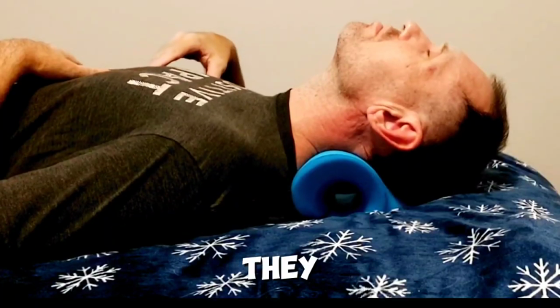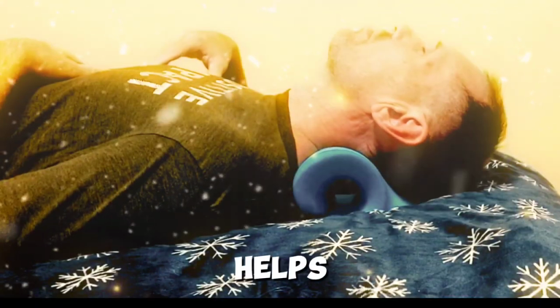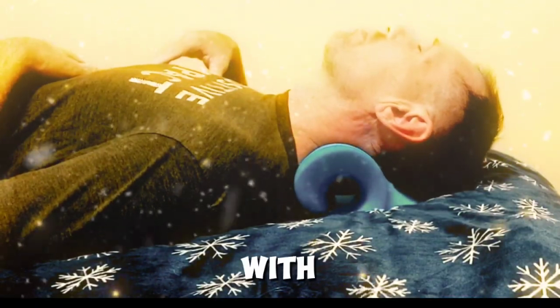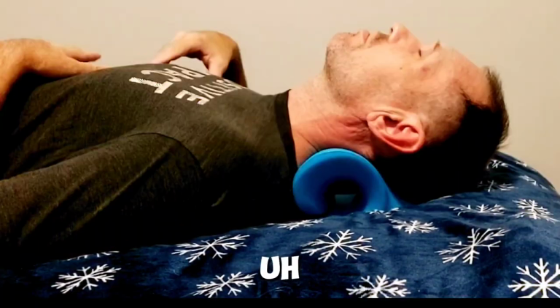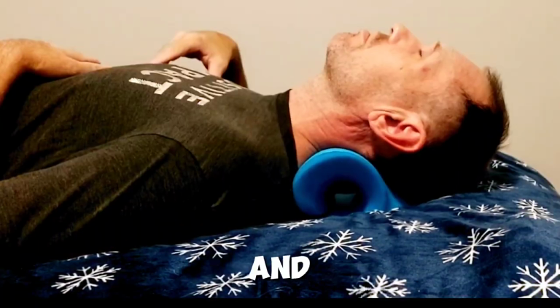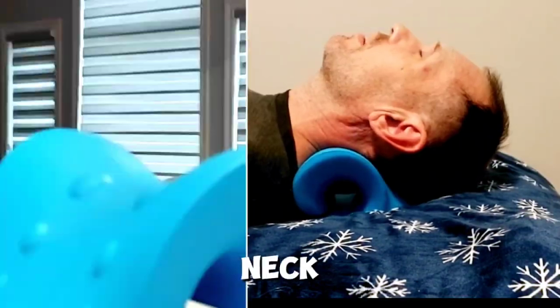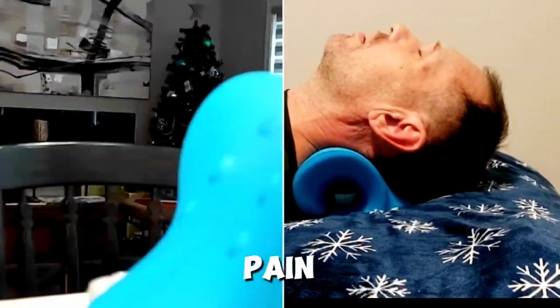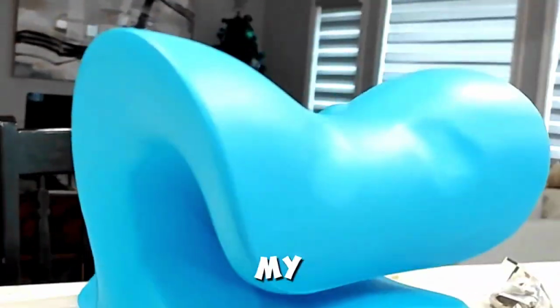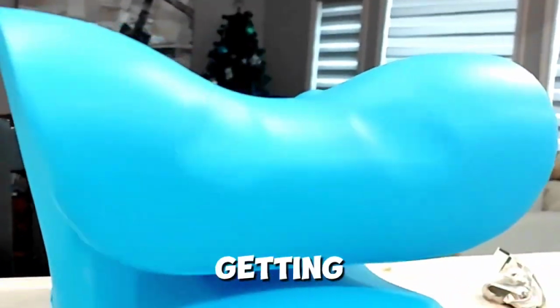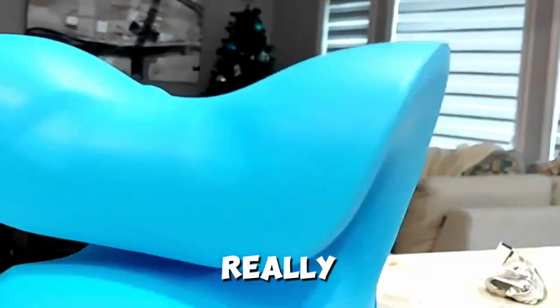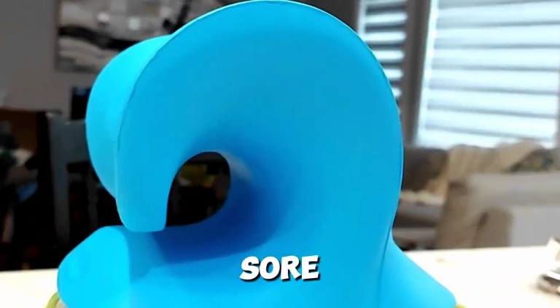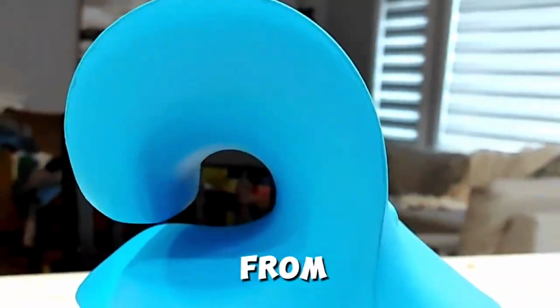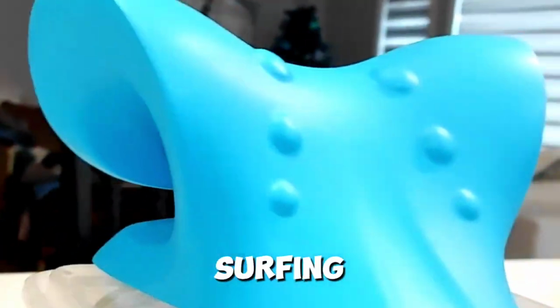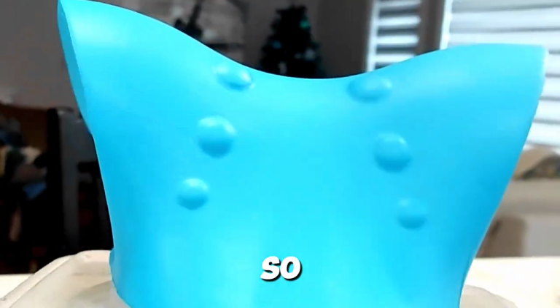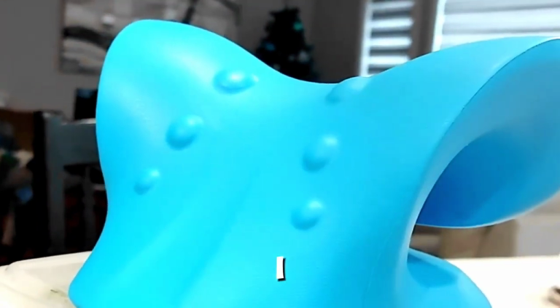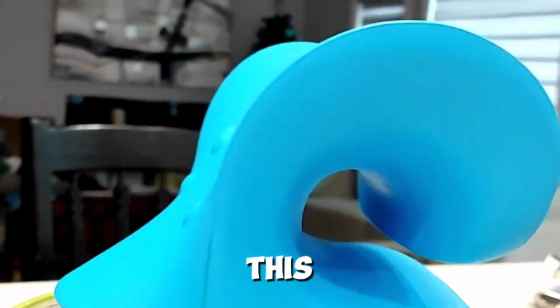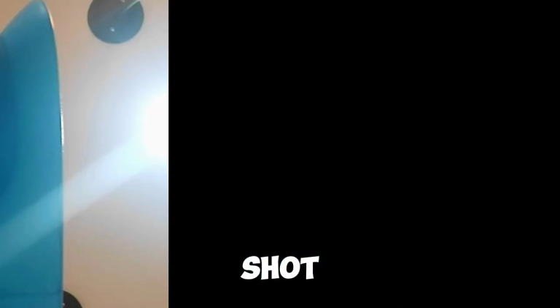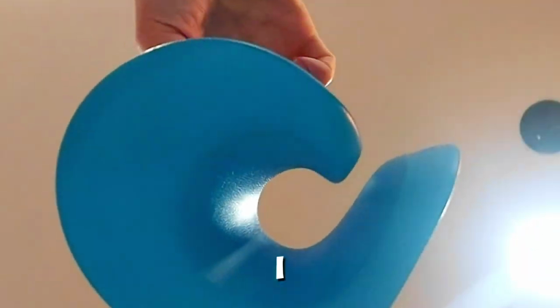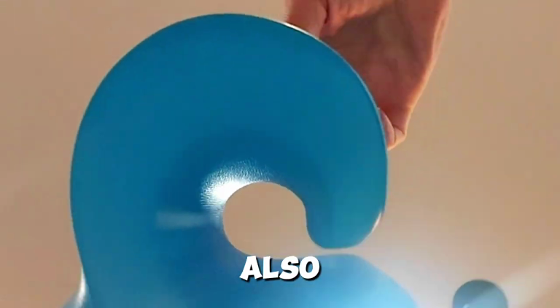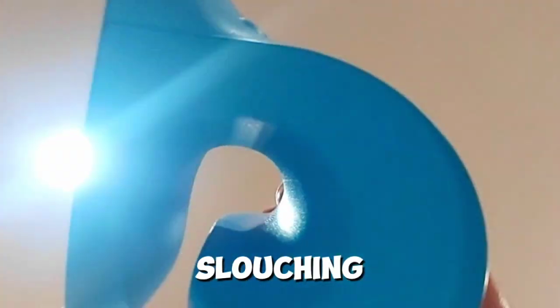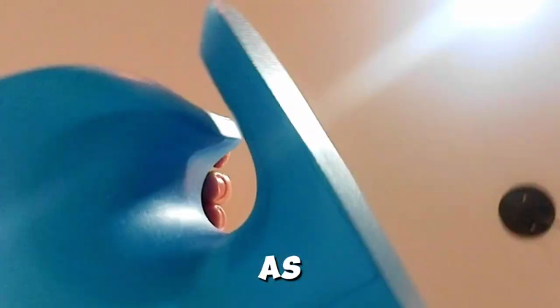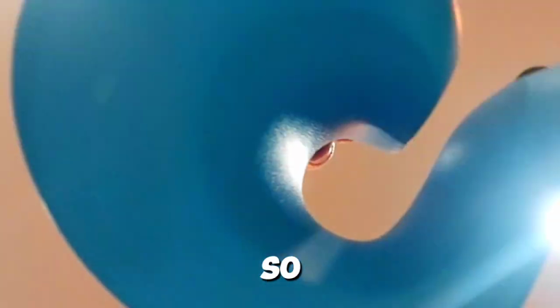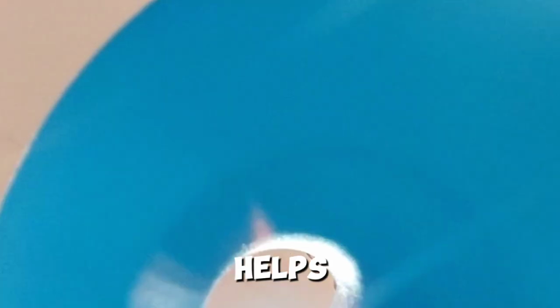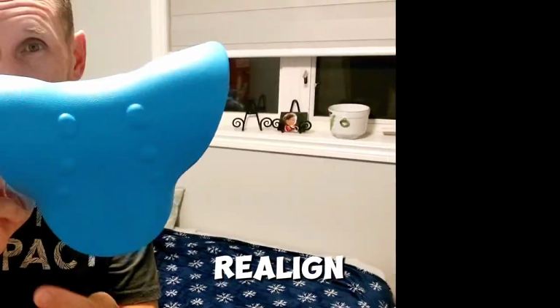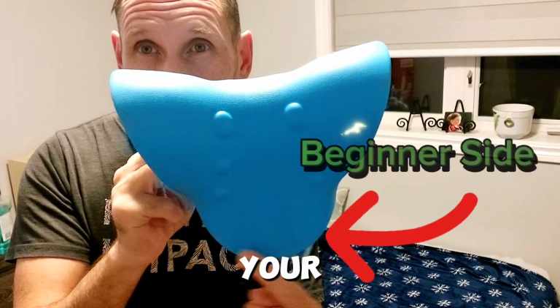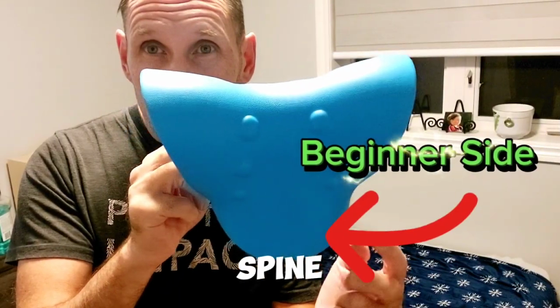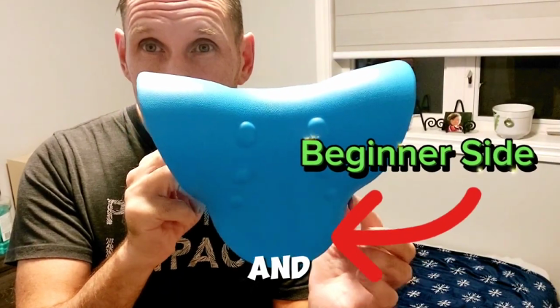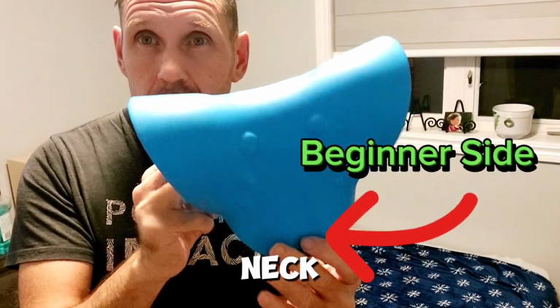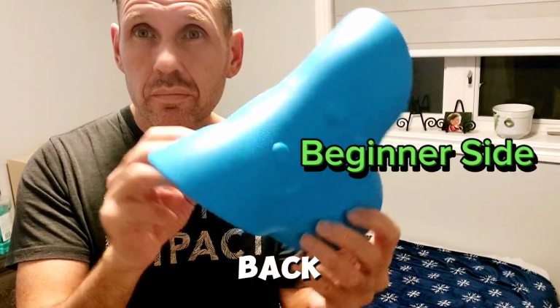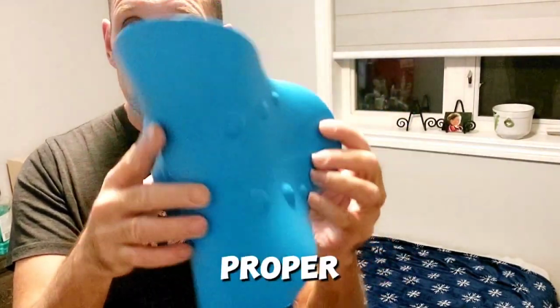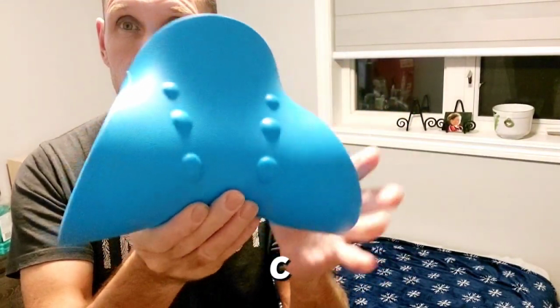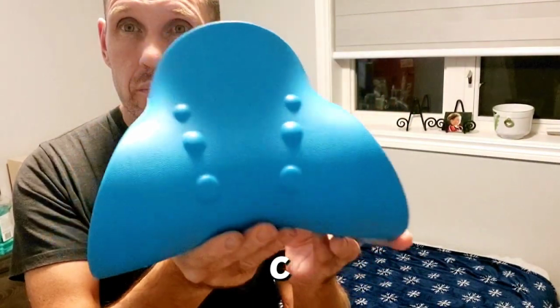They say it helps with headaches and neck pain. My neck was getting really sore from surfing, so I gave this a shot. I was also slouching quite a bit as well. So this helps realign your spine and your neck back into that proper C shape.